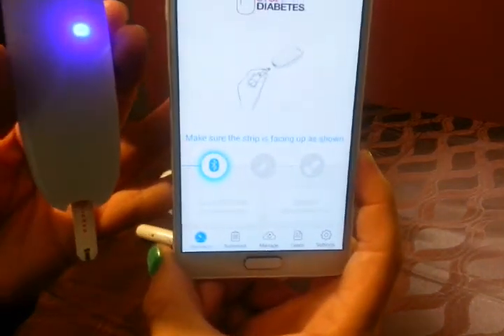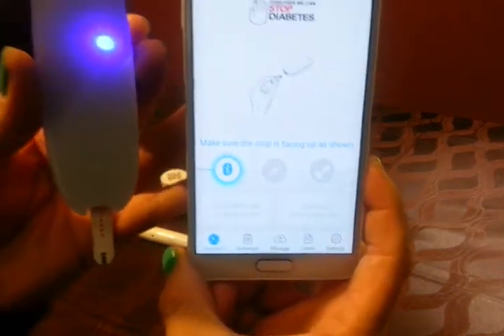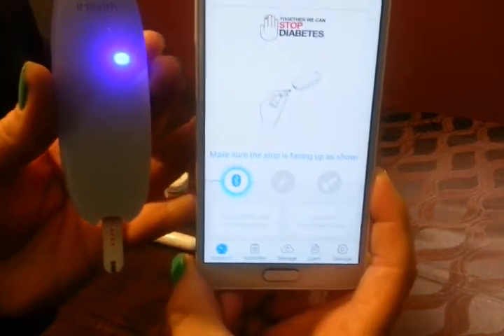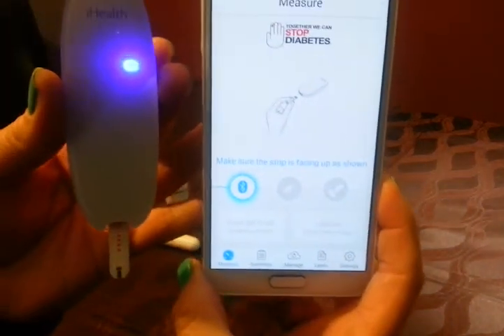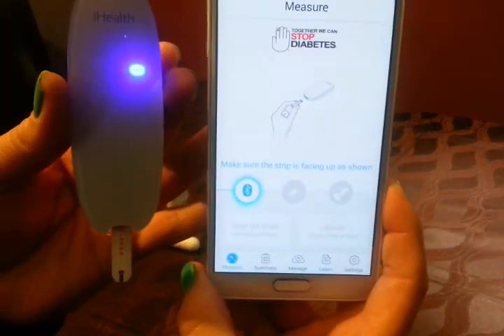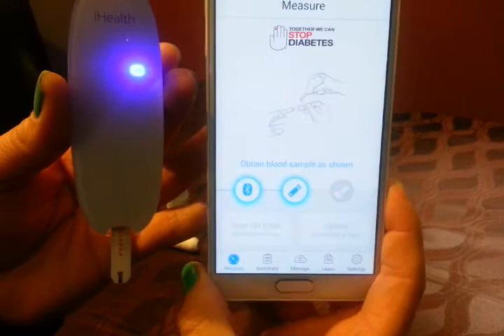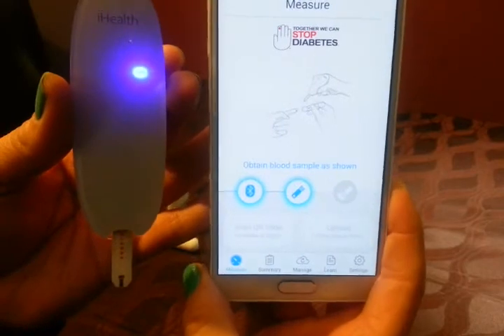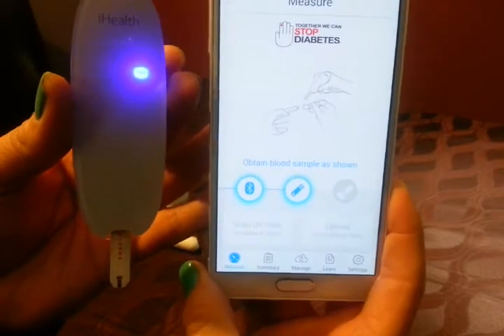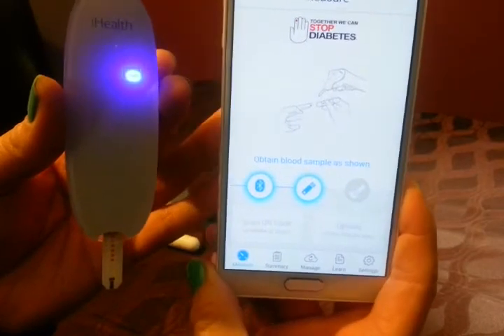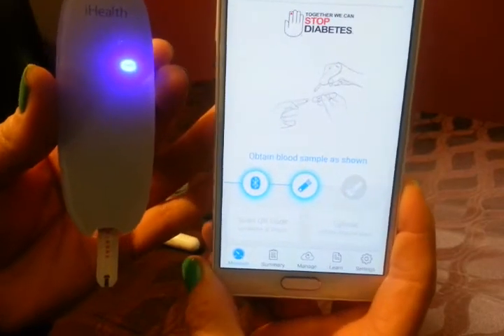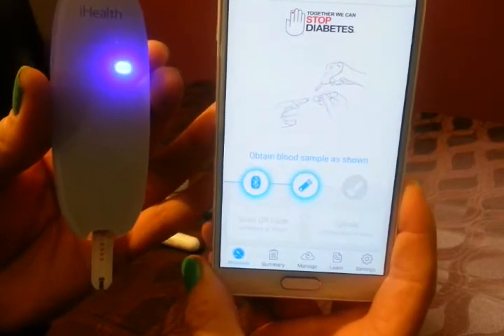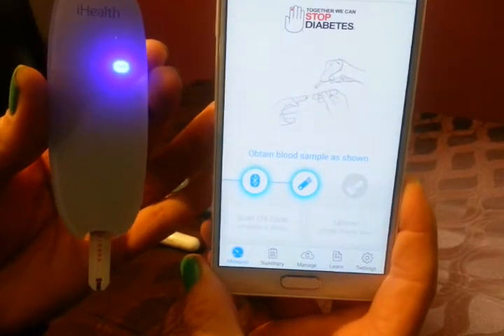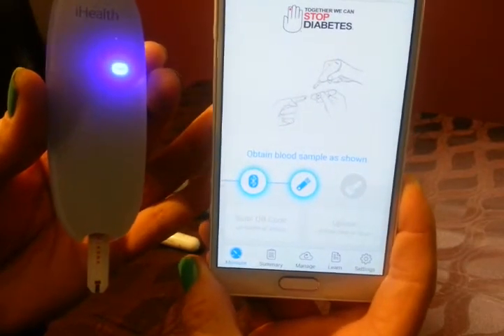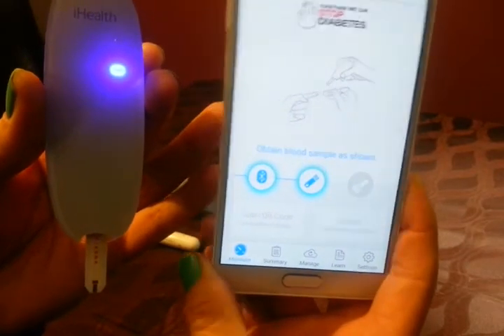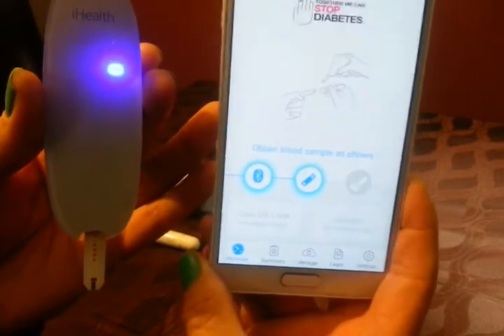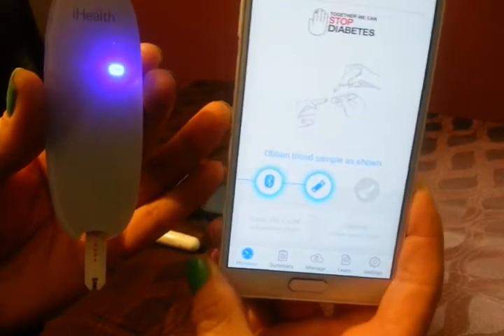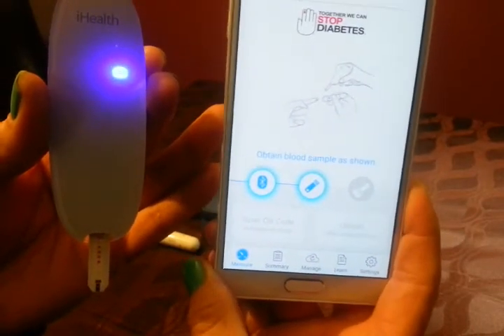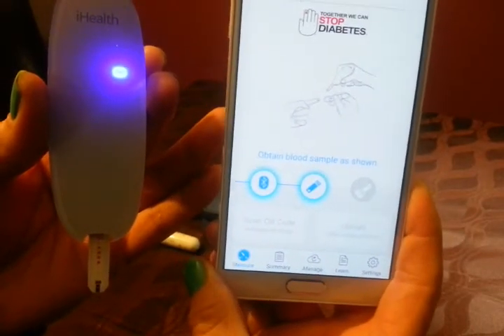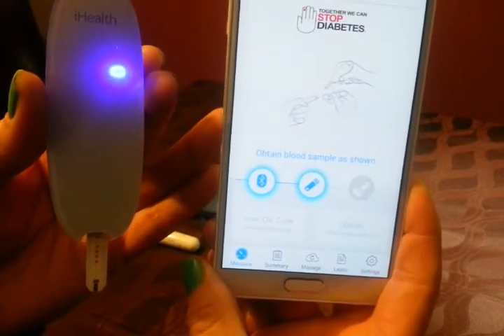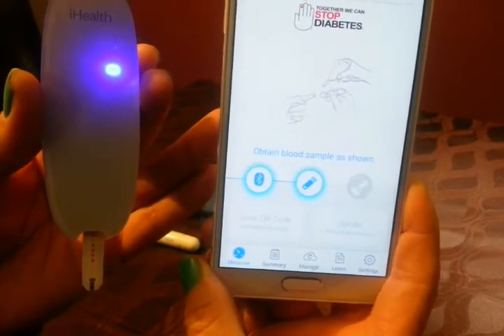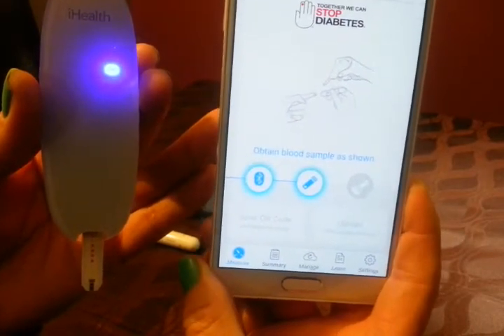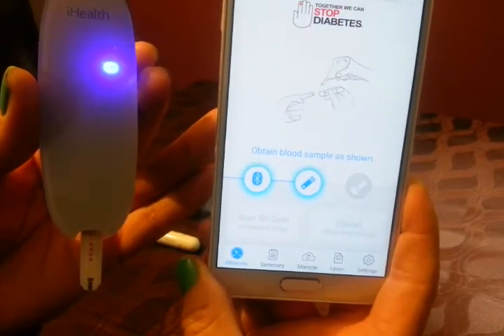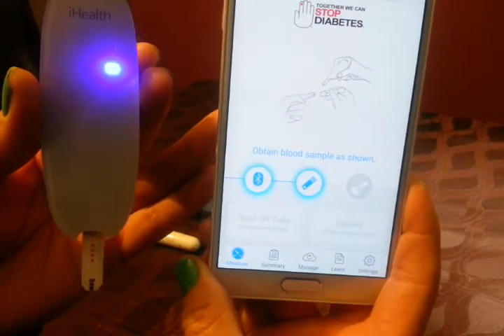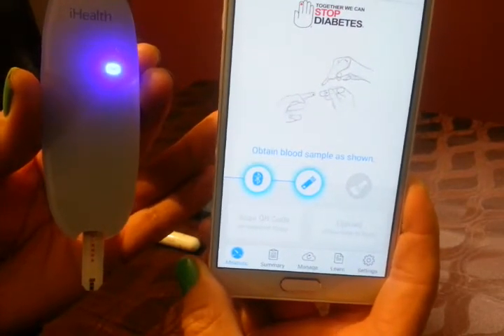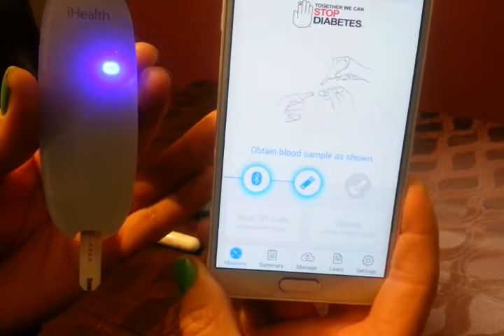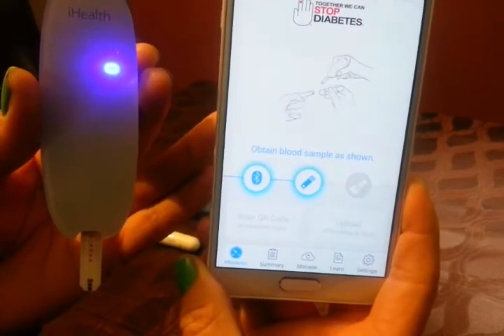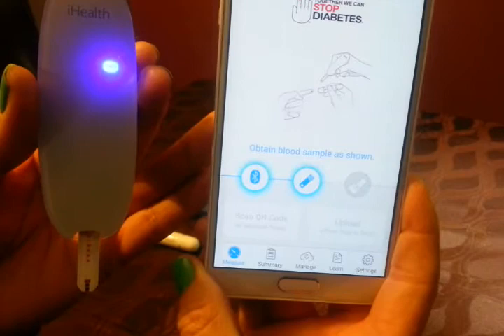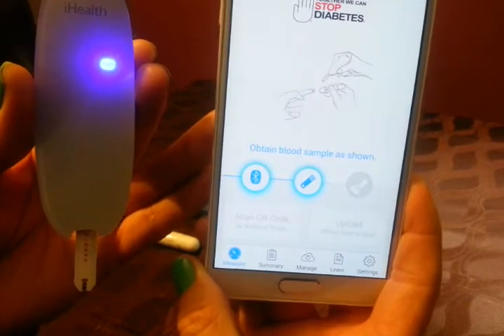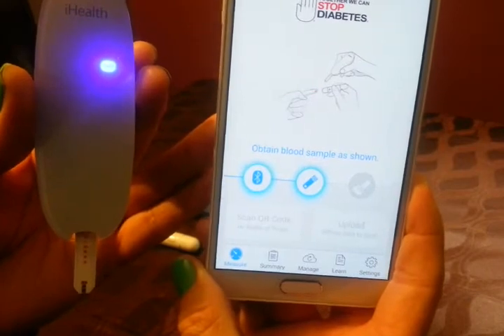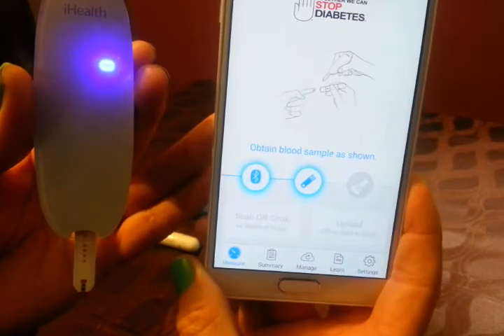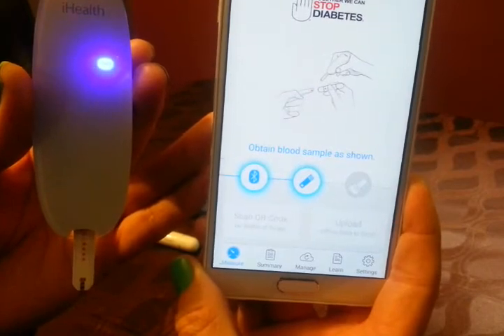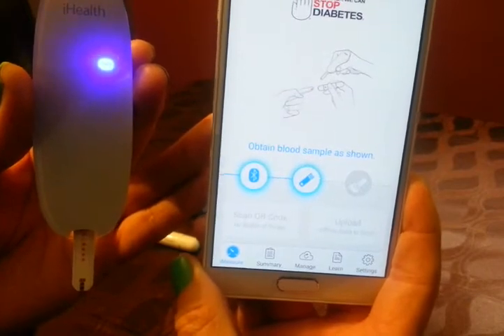As you can see, the light turns solid. The phone is responding to it, and it says 'obtain blood sample as shown.'